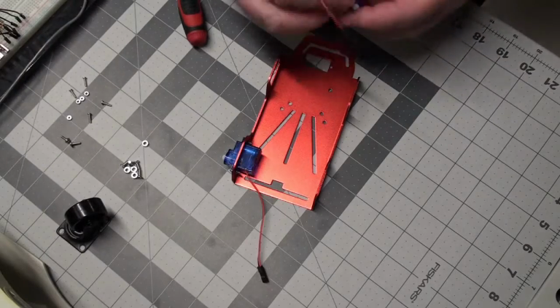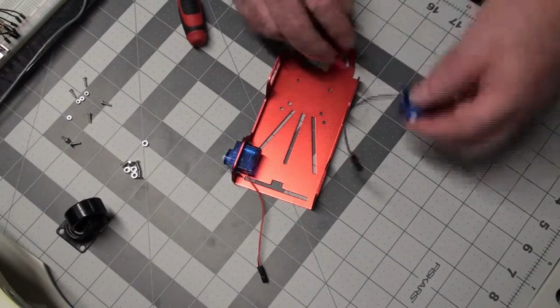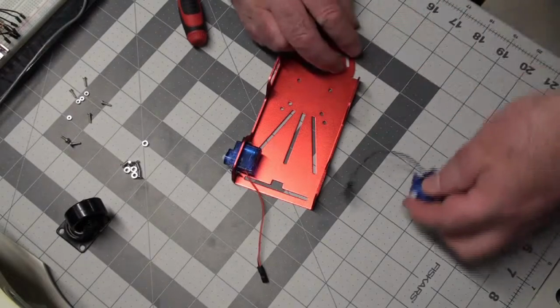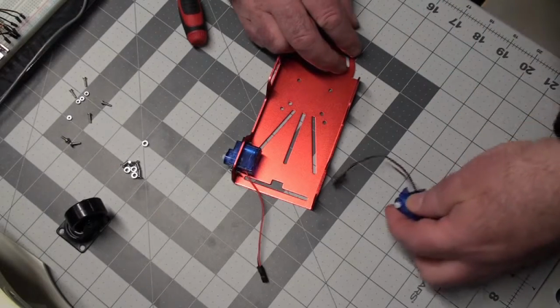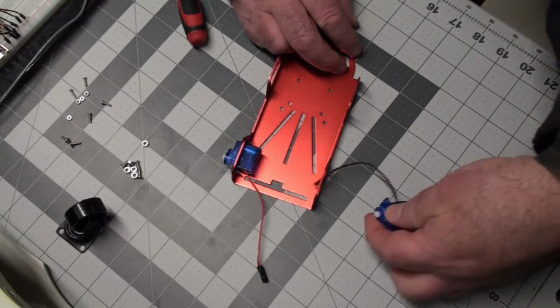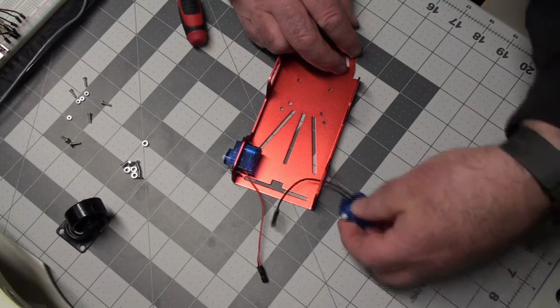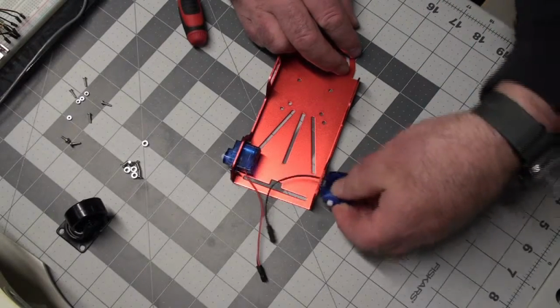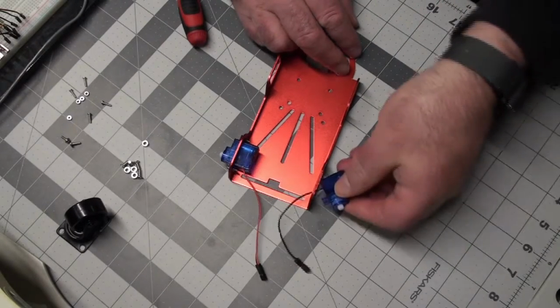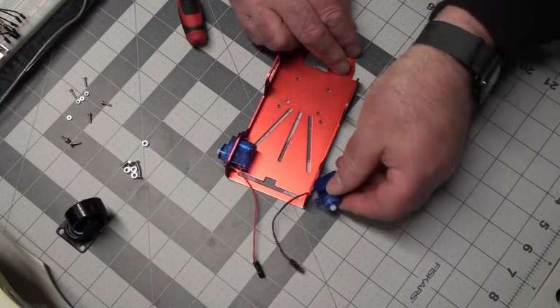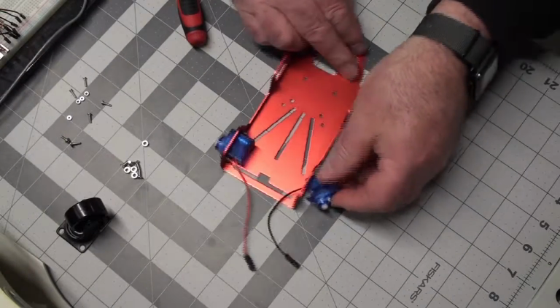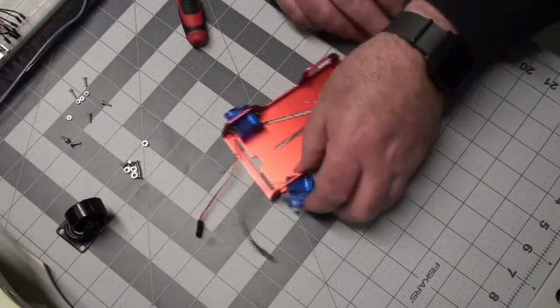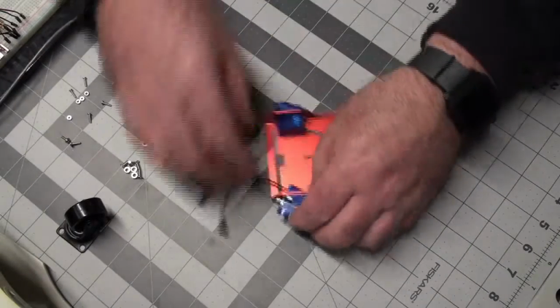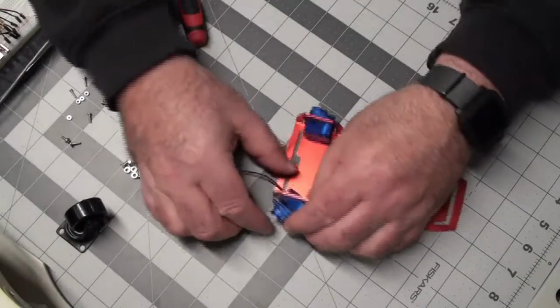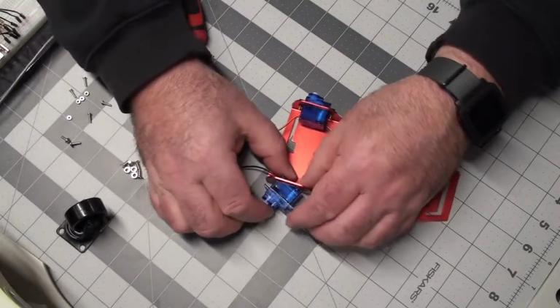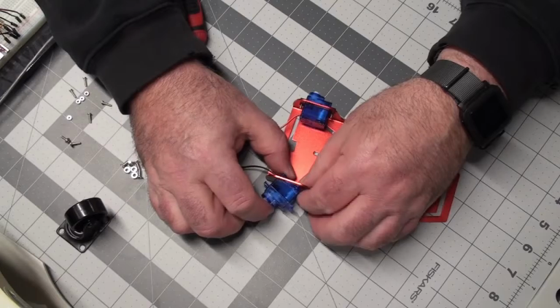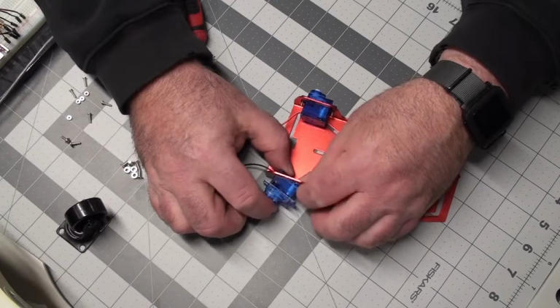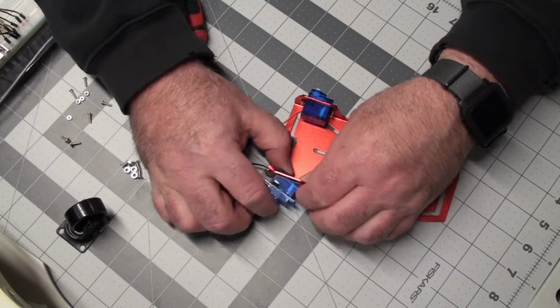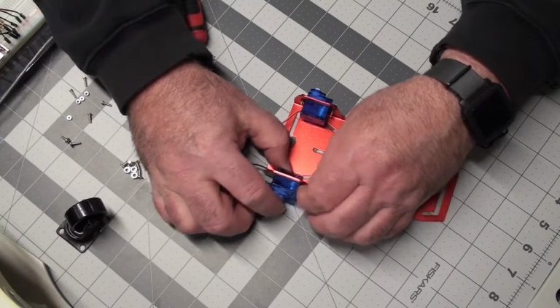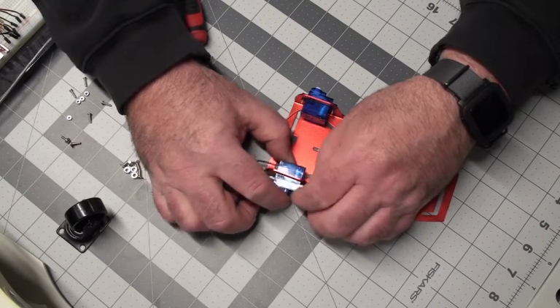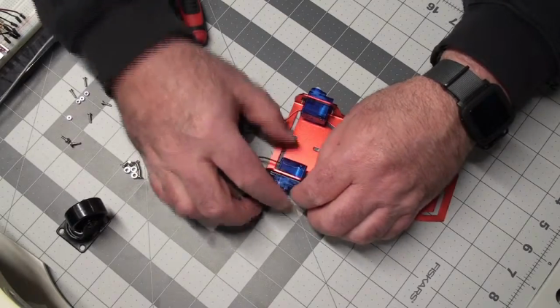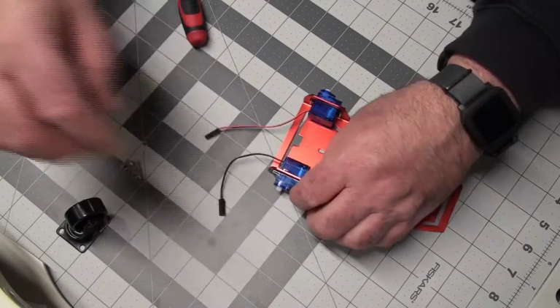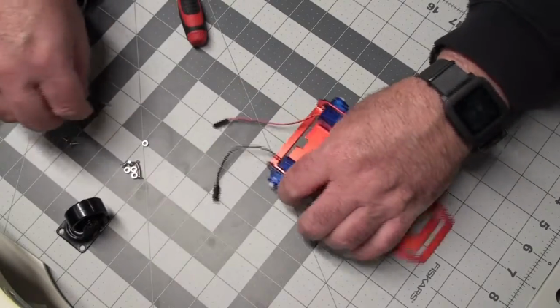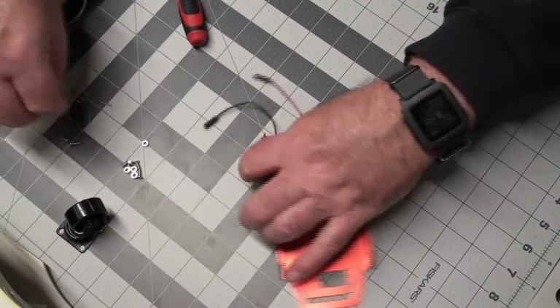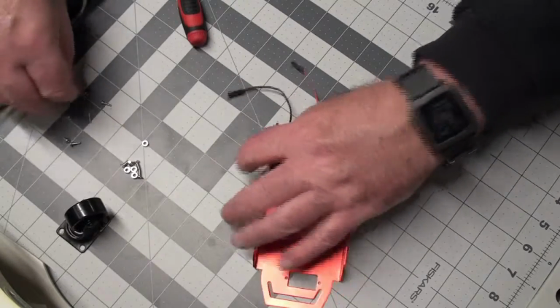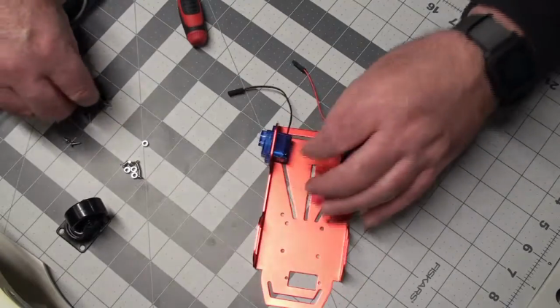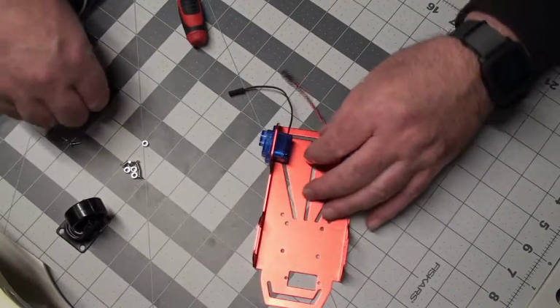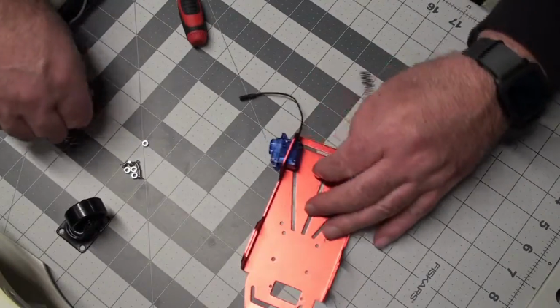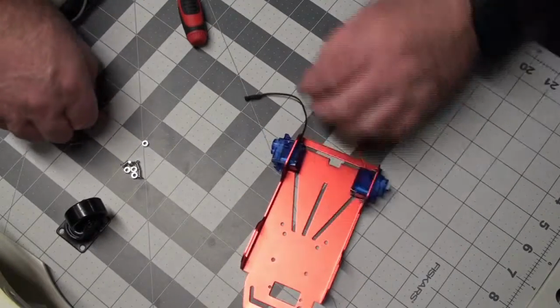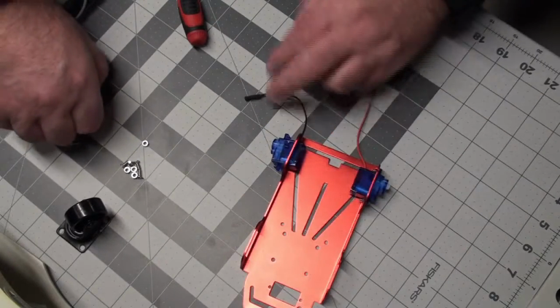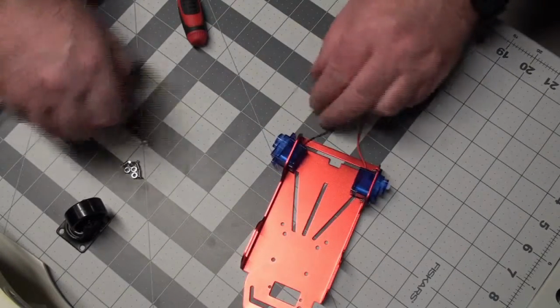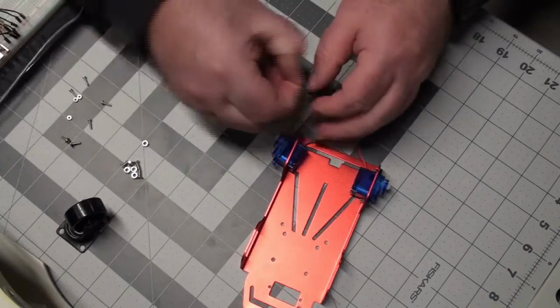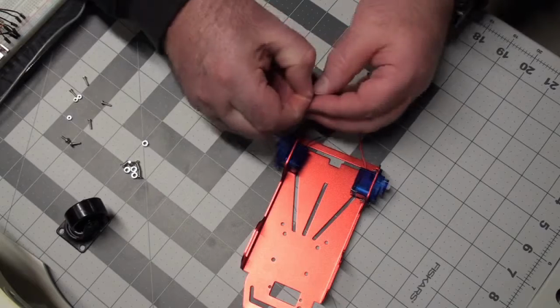Of course, by the time I get all four done I'll be a pro at getting these tiny screws in here.